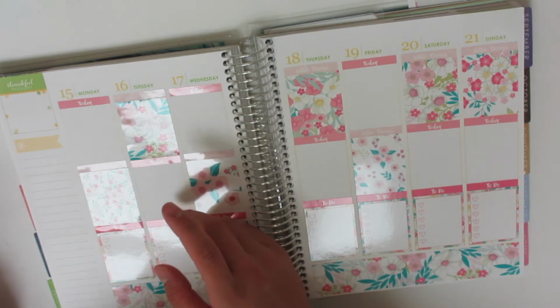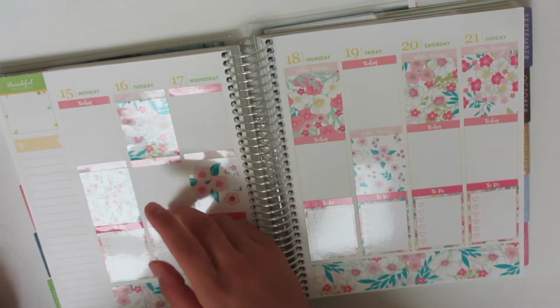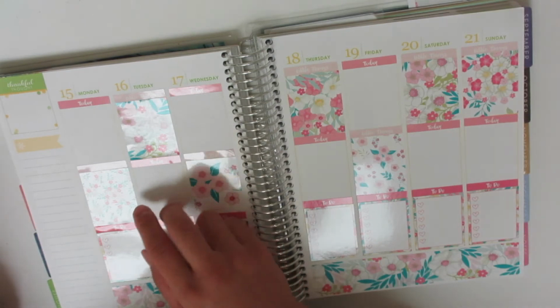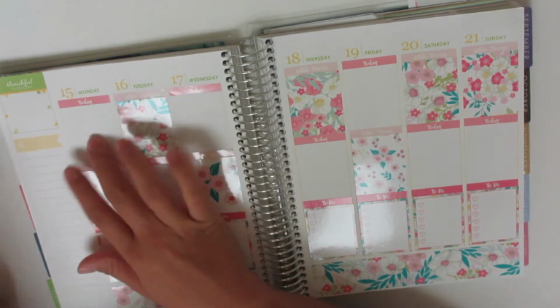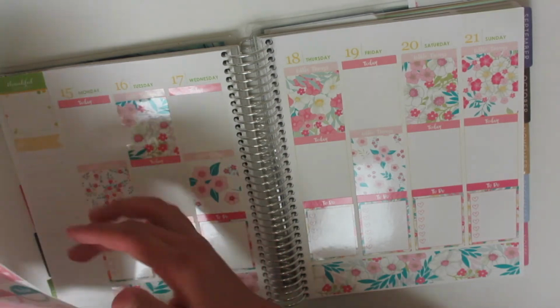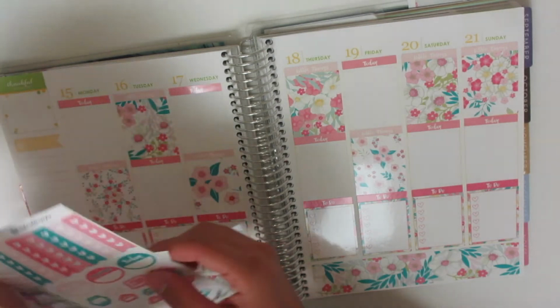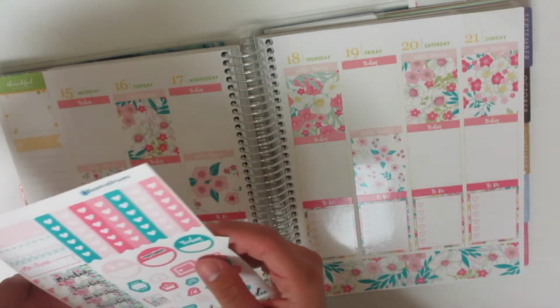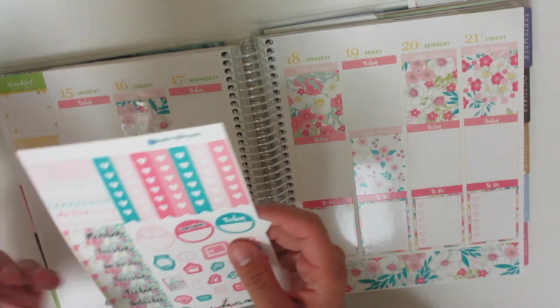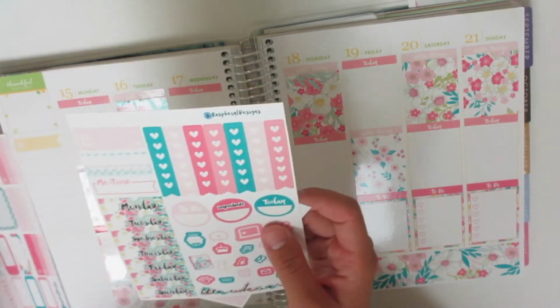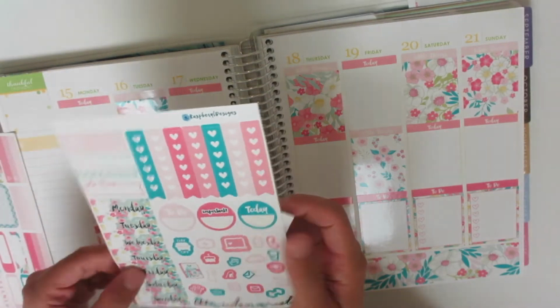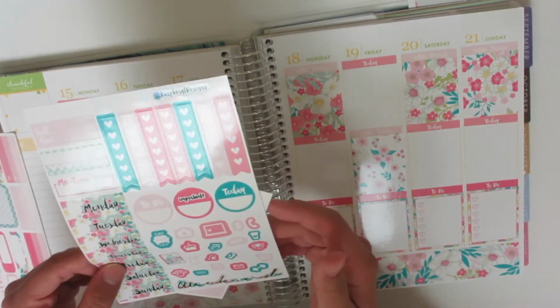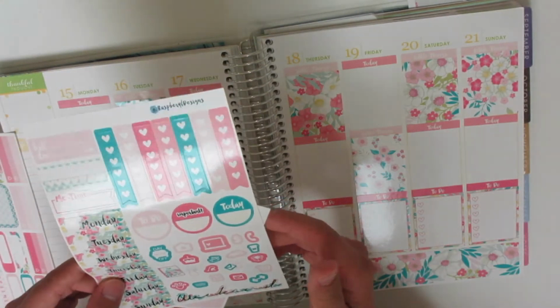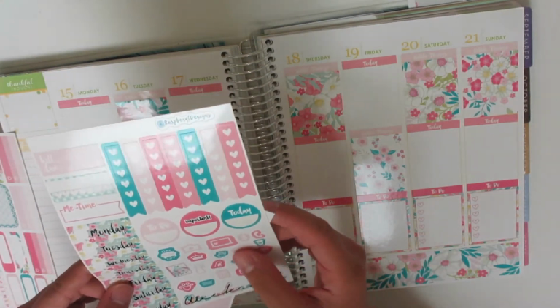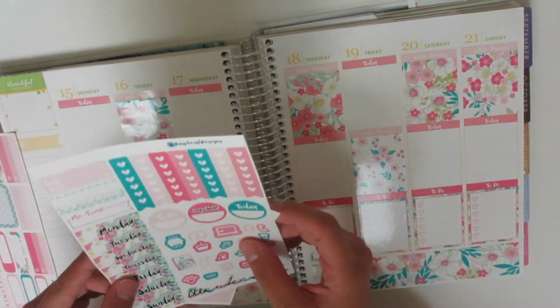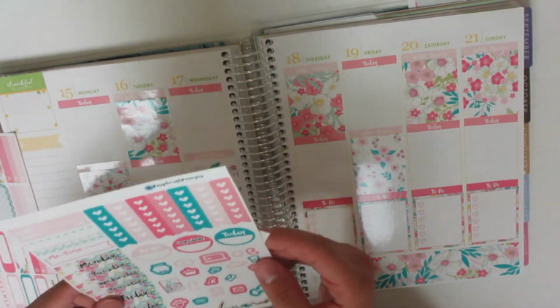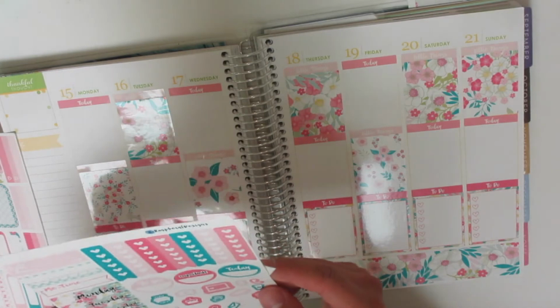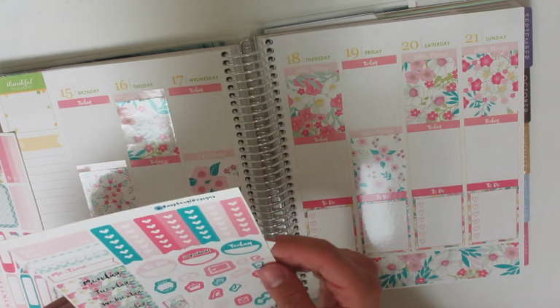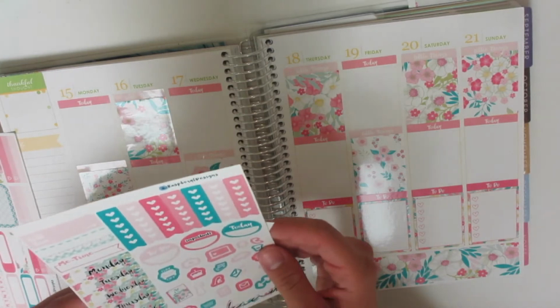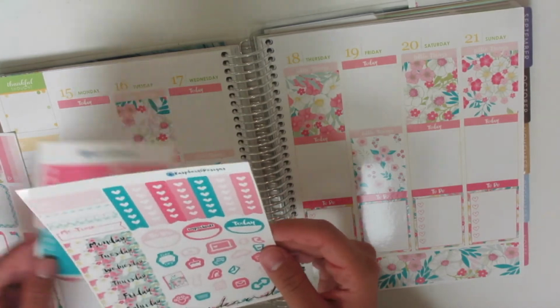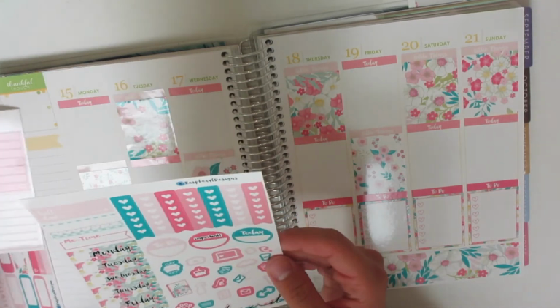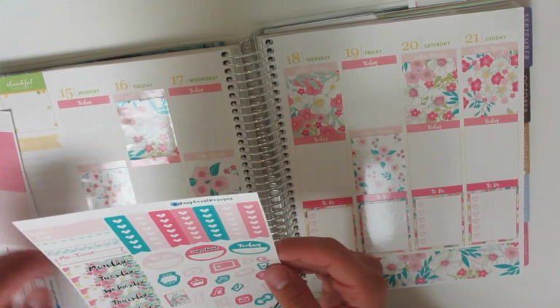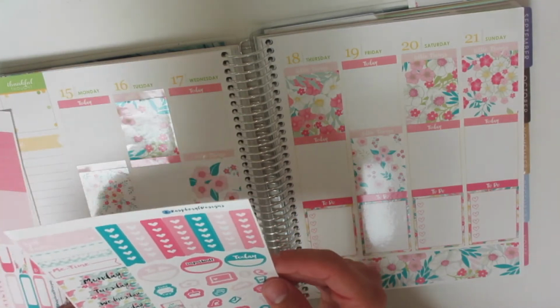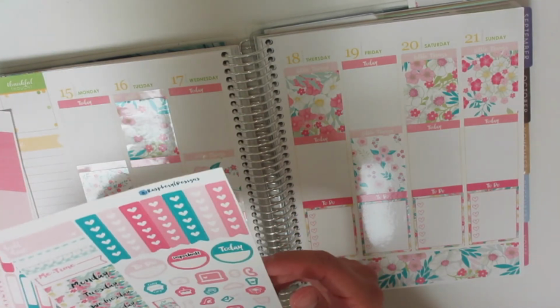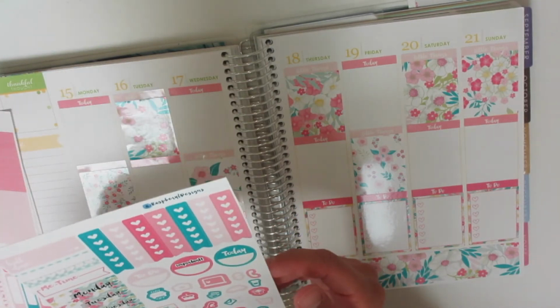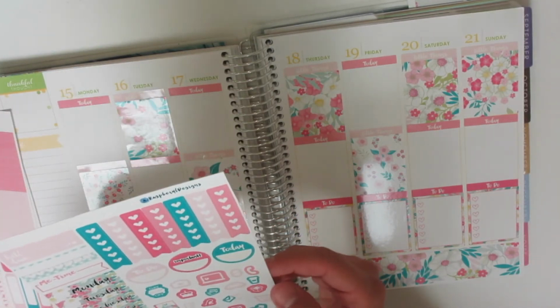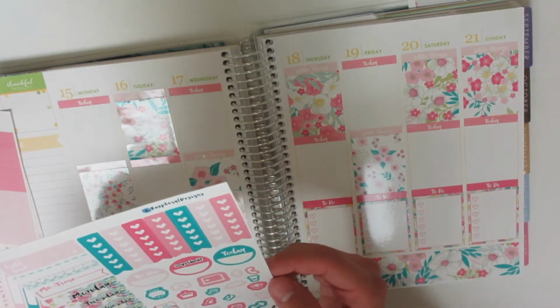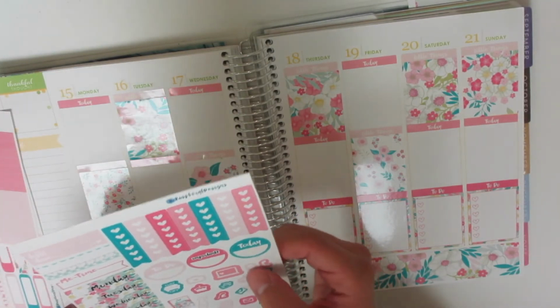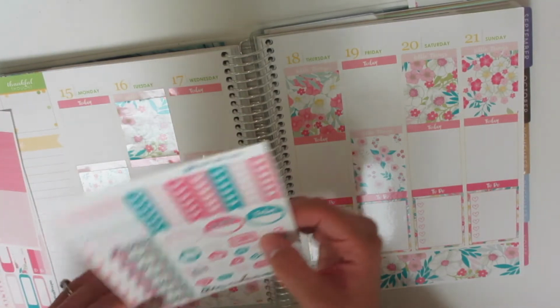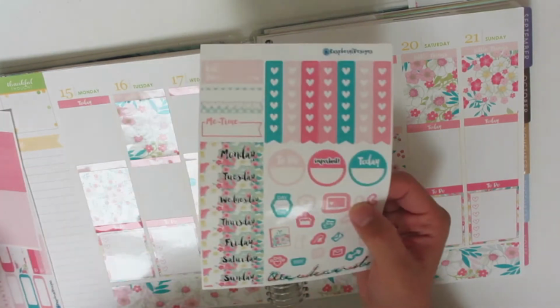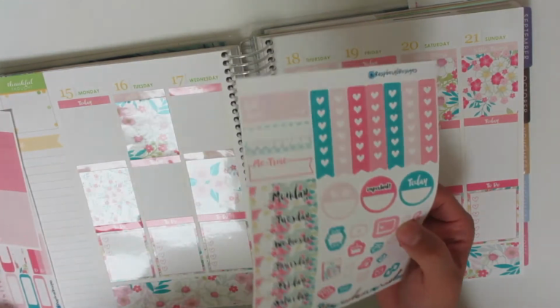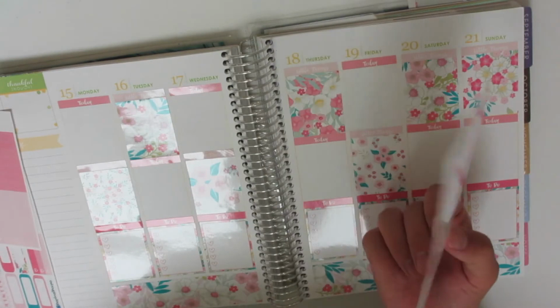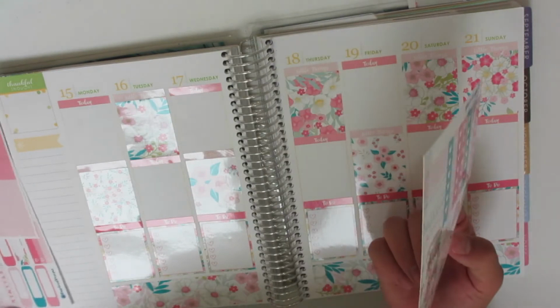Monday is payday. Does she have a money icon? Oh yeah, she does have a money icon.